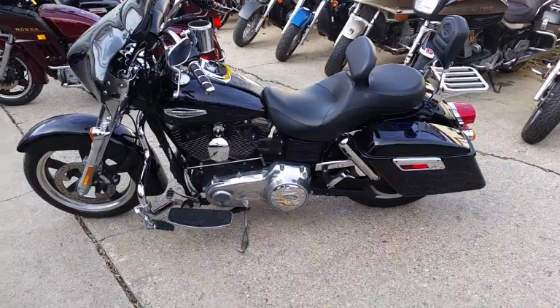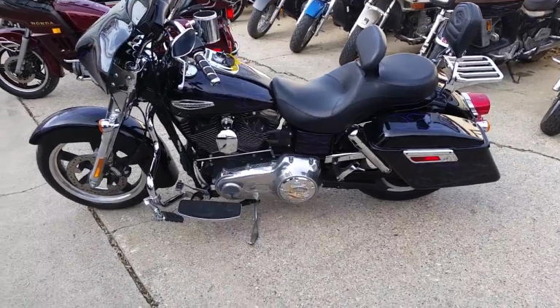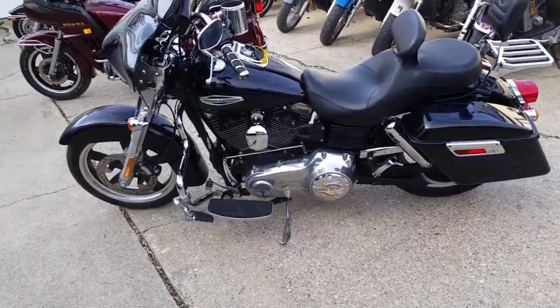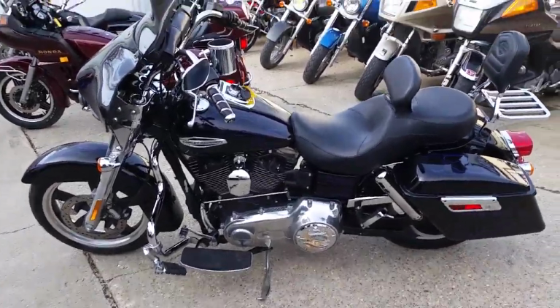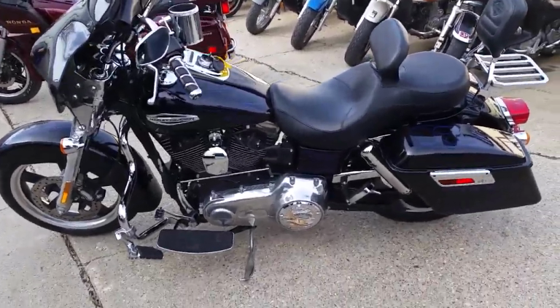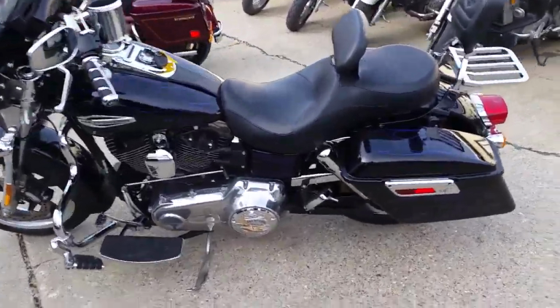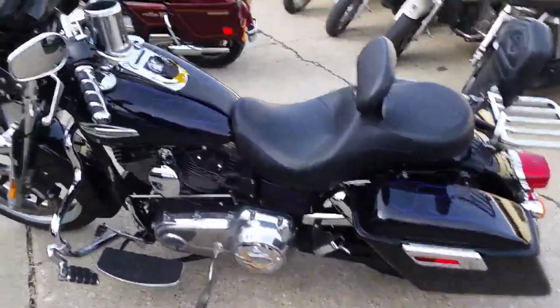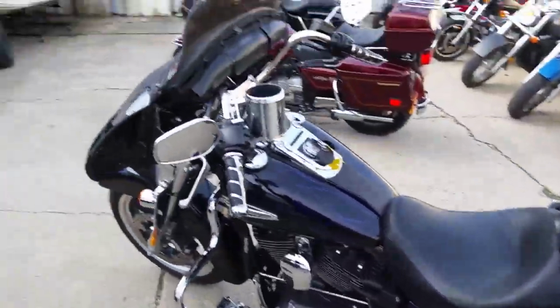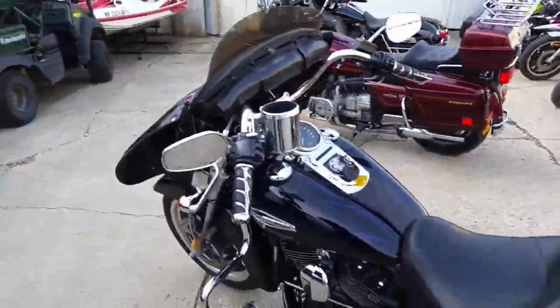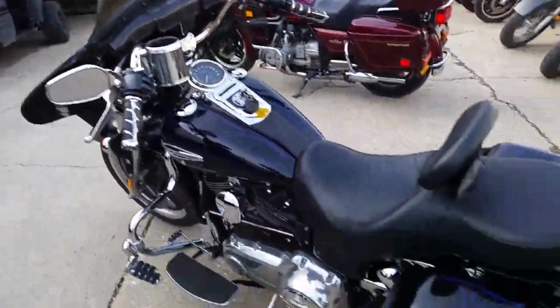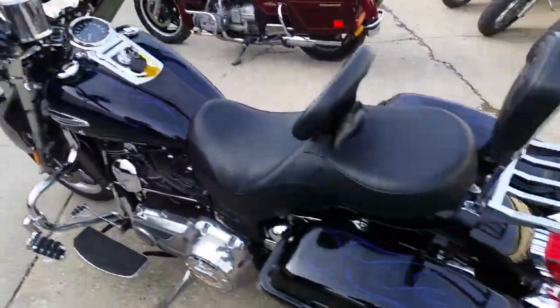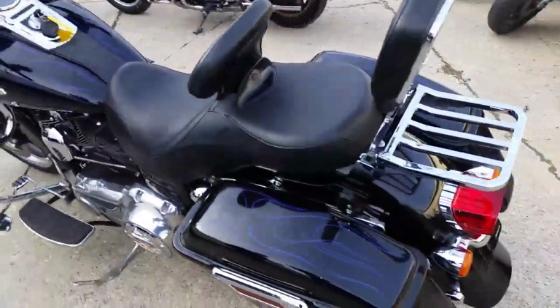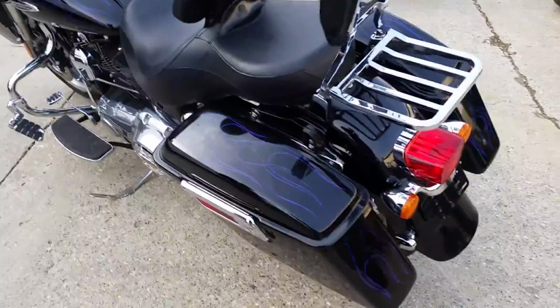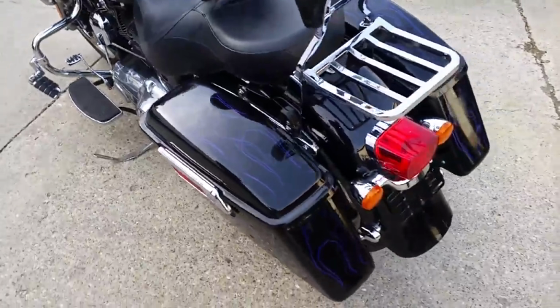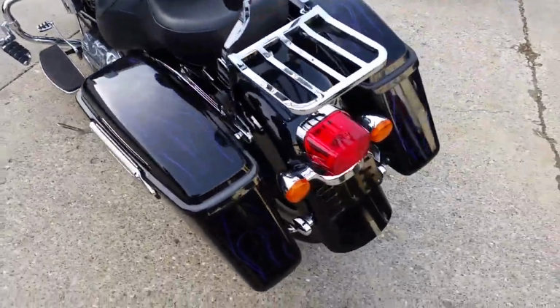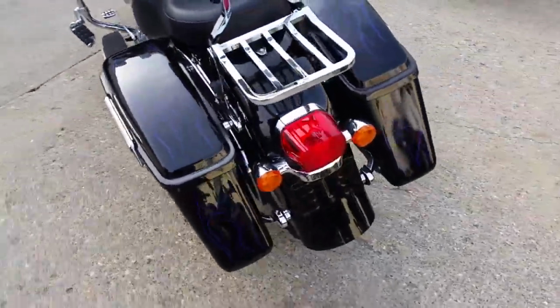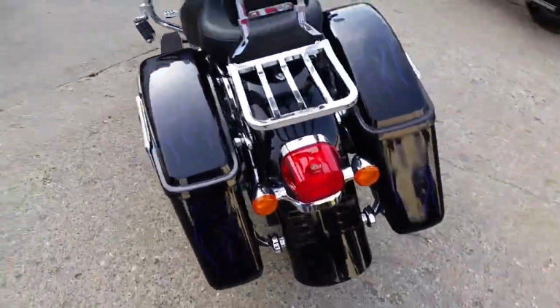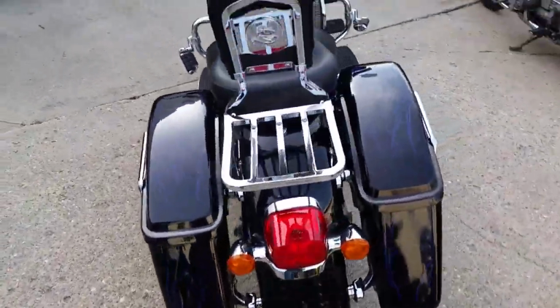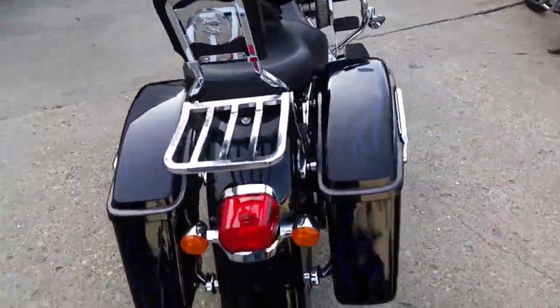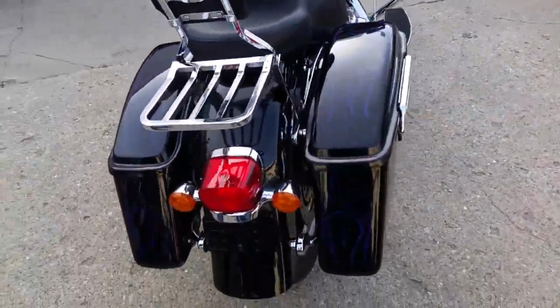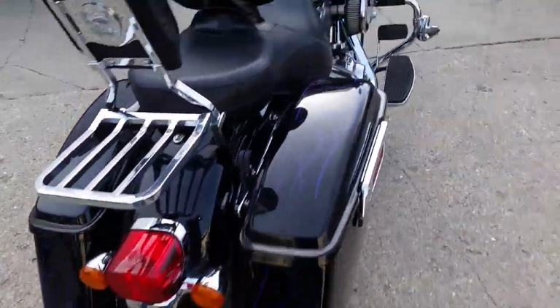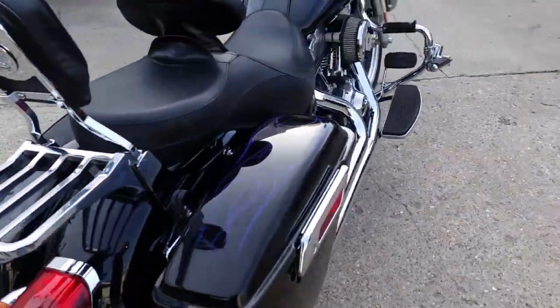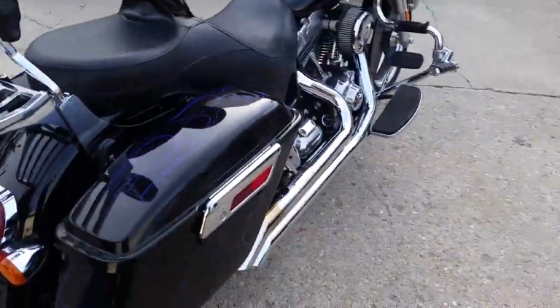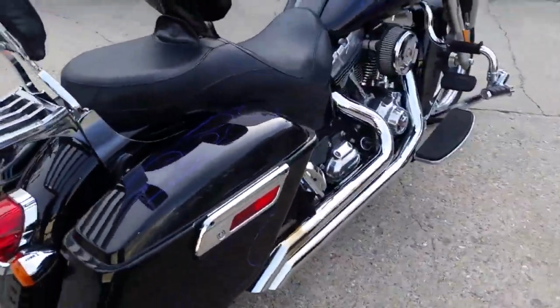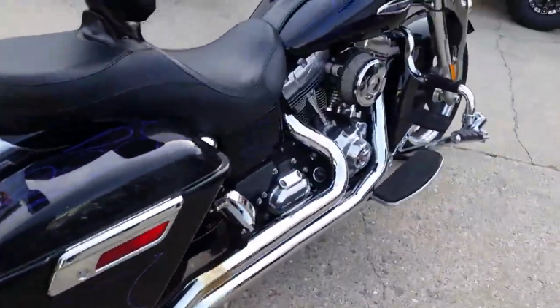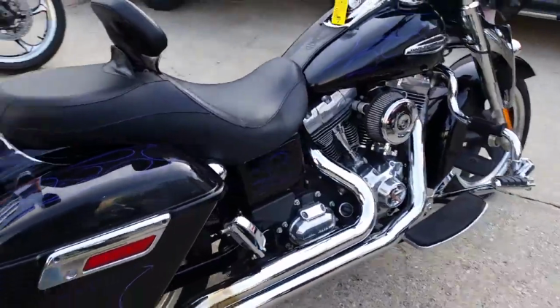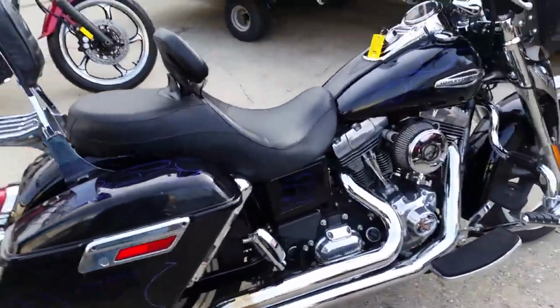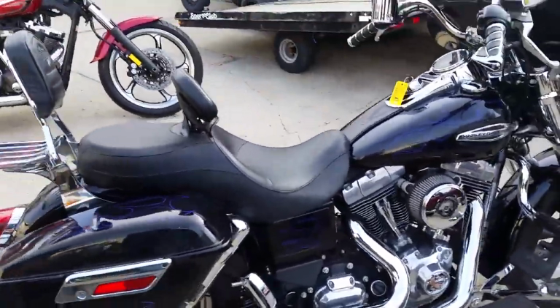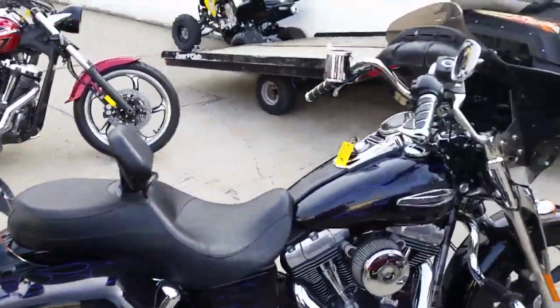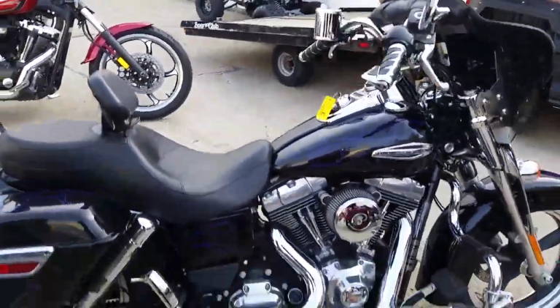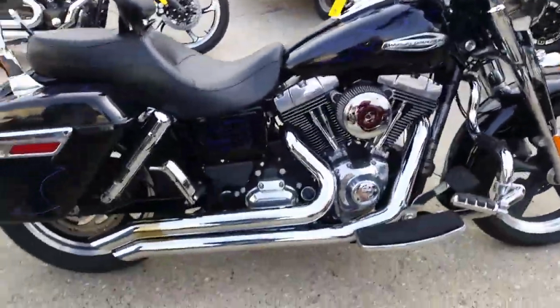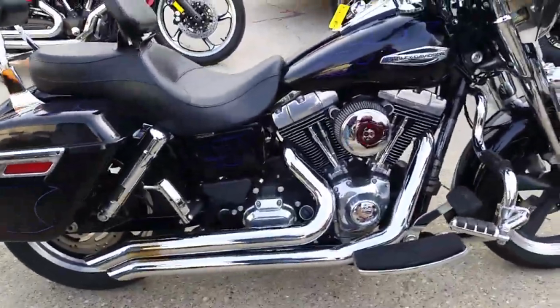Hey guys, Chad and Andrew at Approval Power Sports doing some videos on our used Harleys. We've got a 2014 Harley Davidson Switchback. These are cool bikes, guys. It's a 103 cubic inch big motor, smaller frame. These things get out and move.